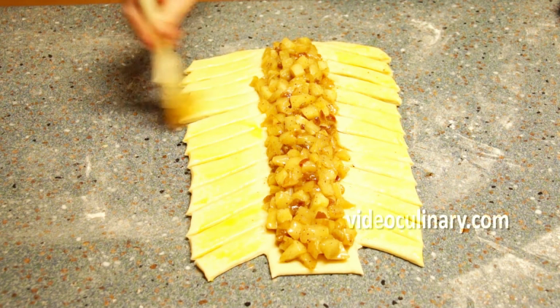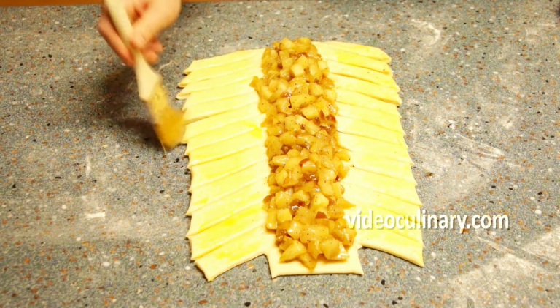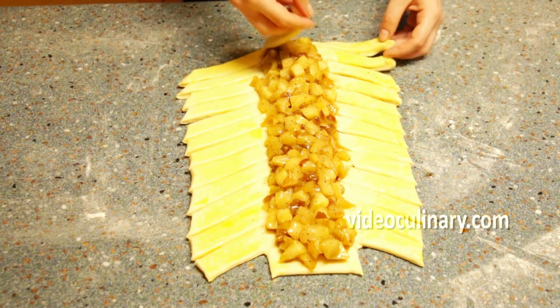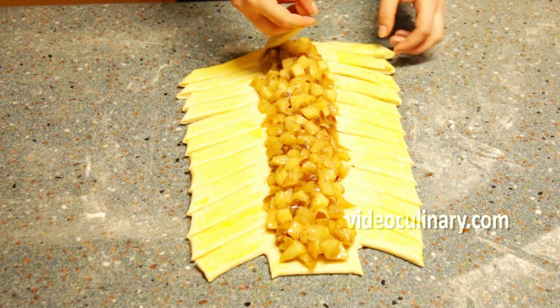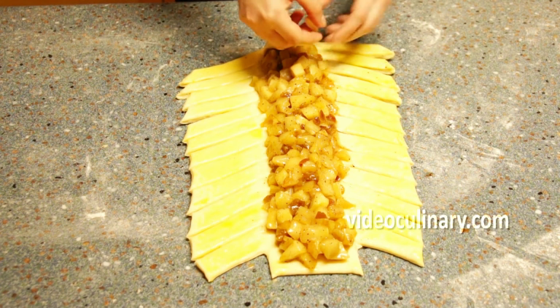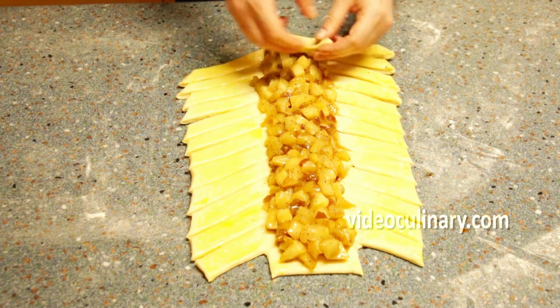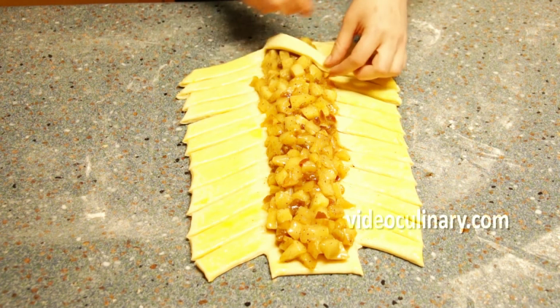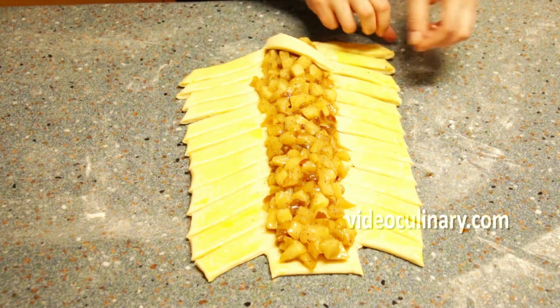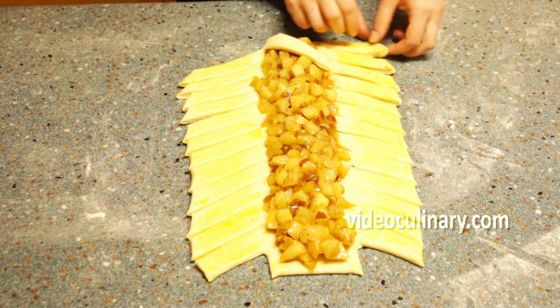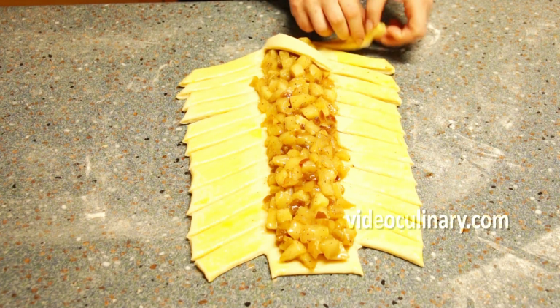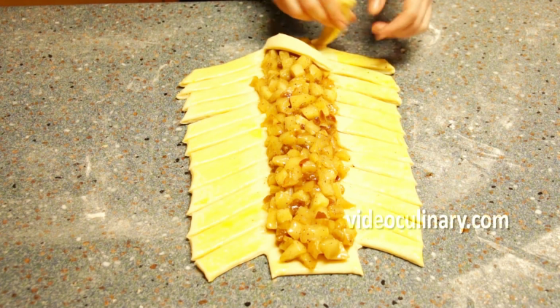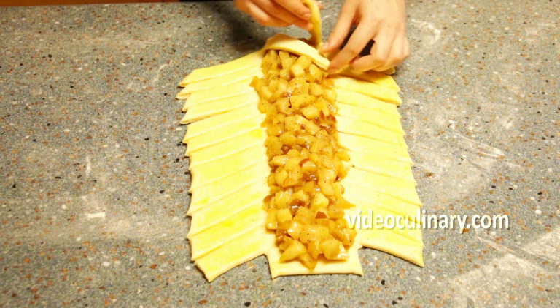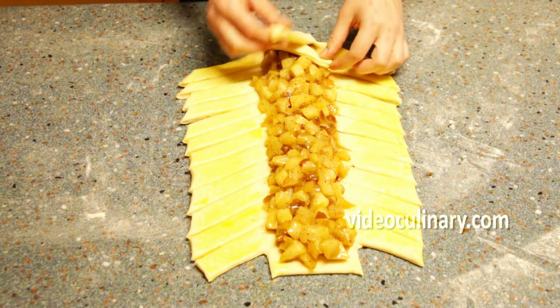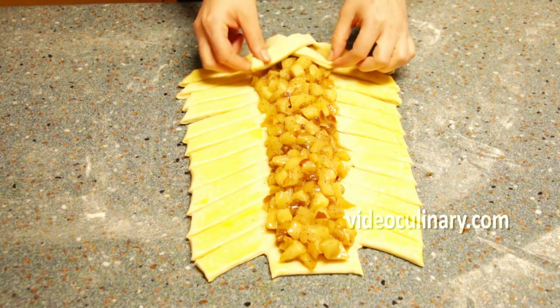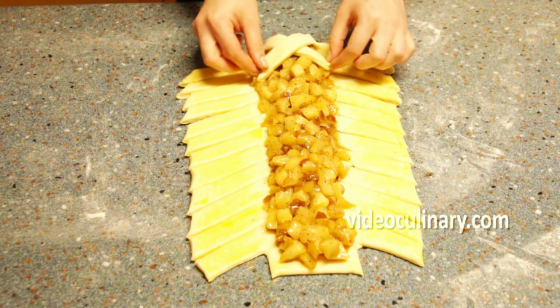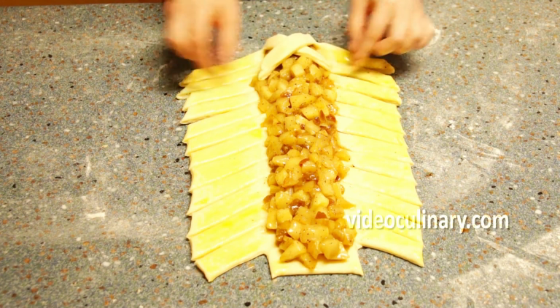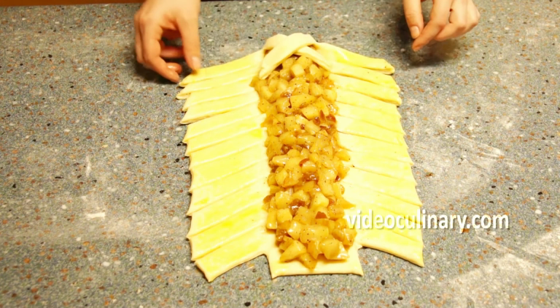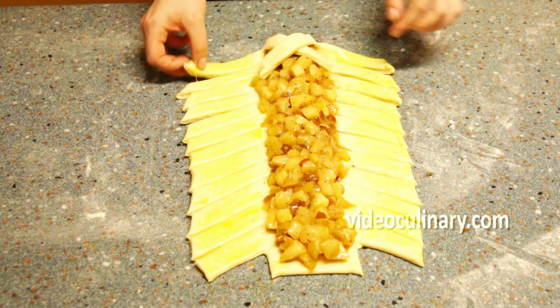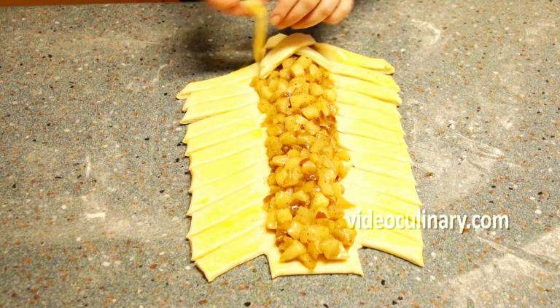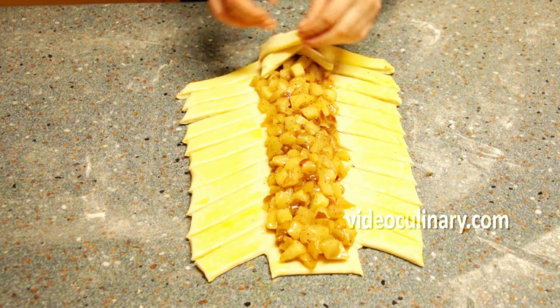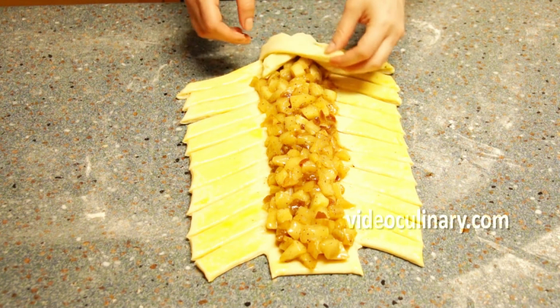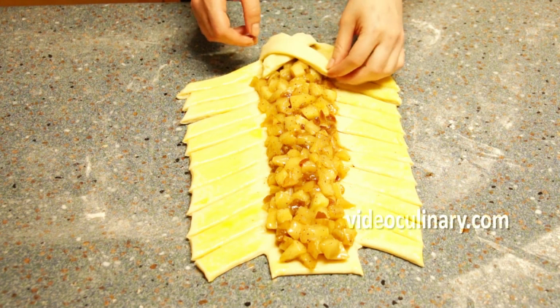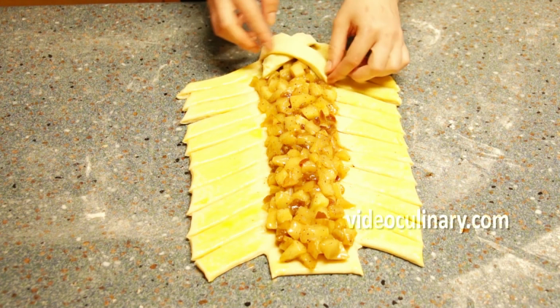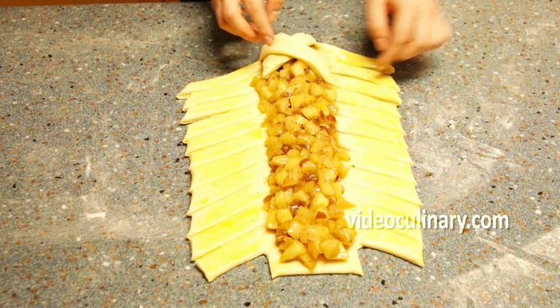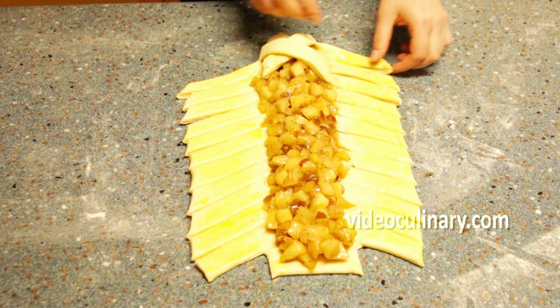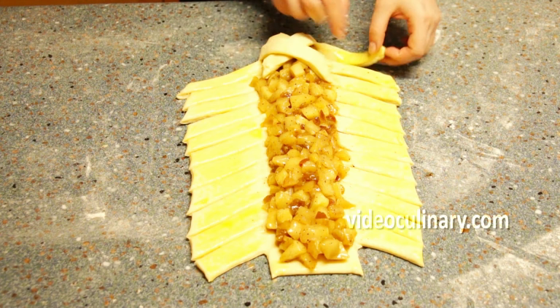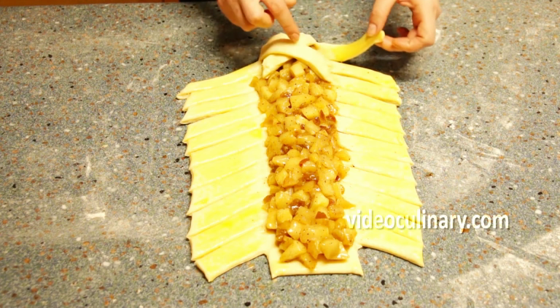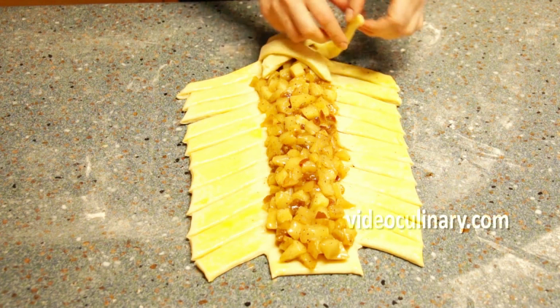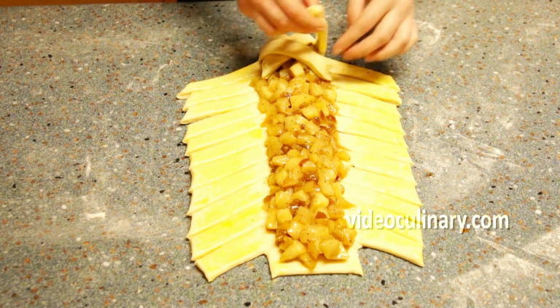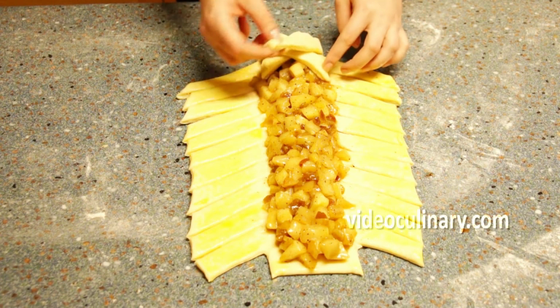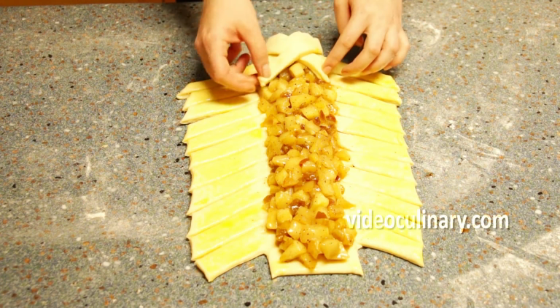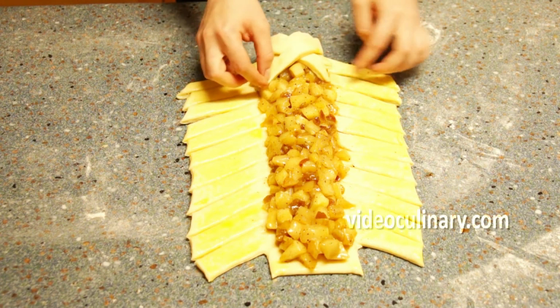To make a braid, make overlapping folds, alternating one strip at a time over the filling at a 45-degree angle.